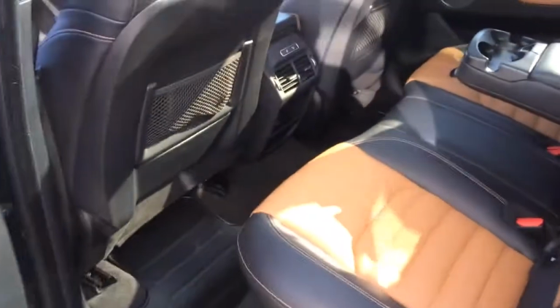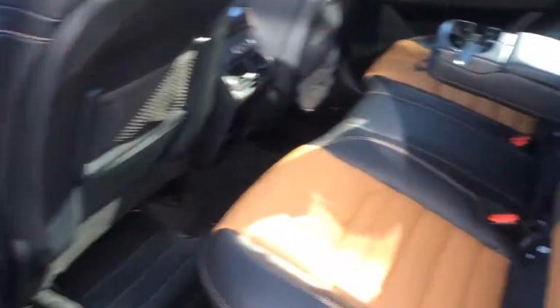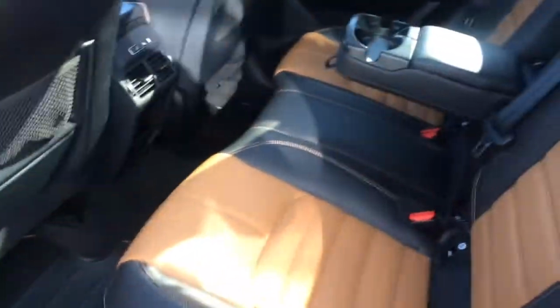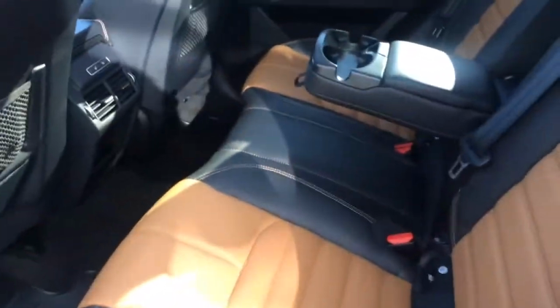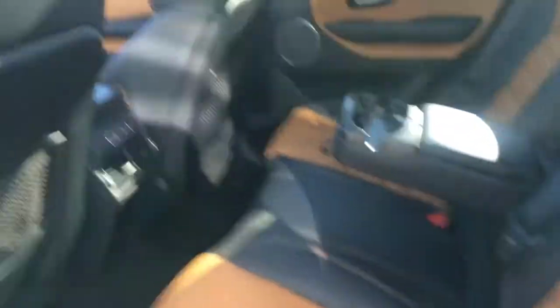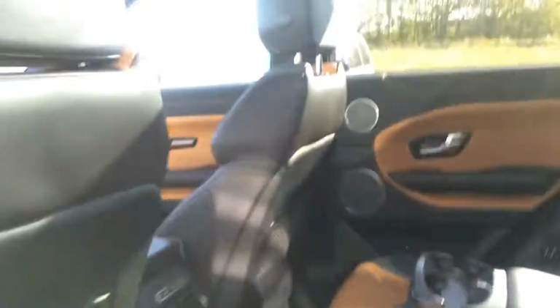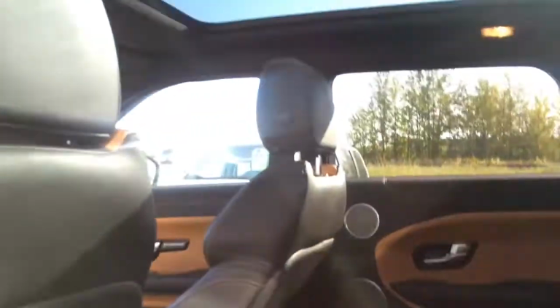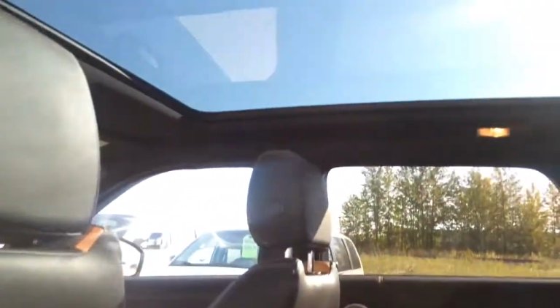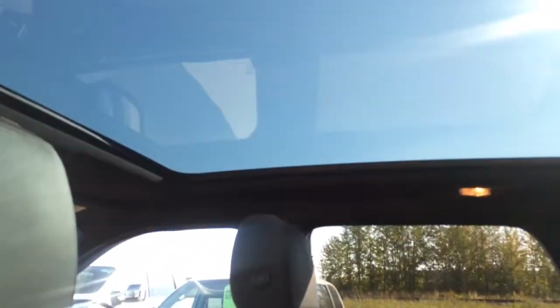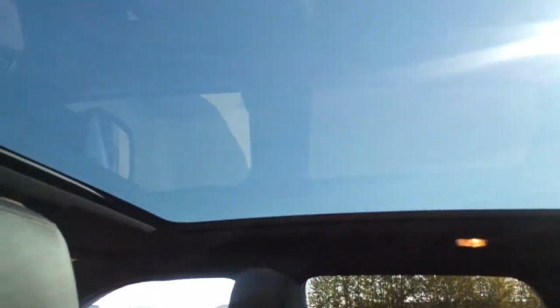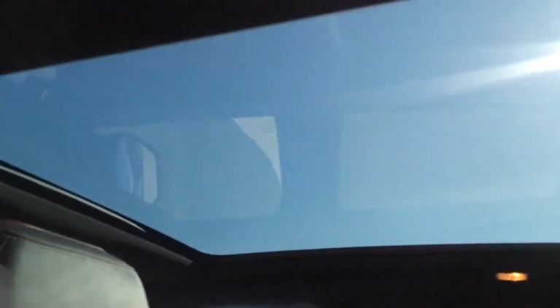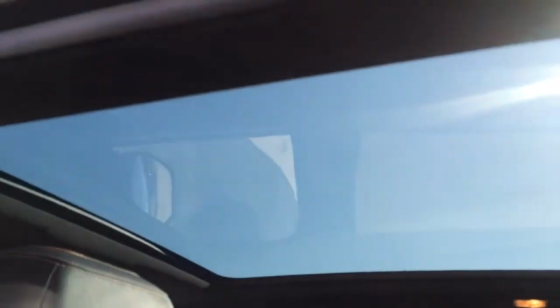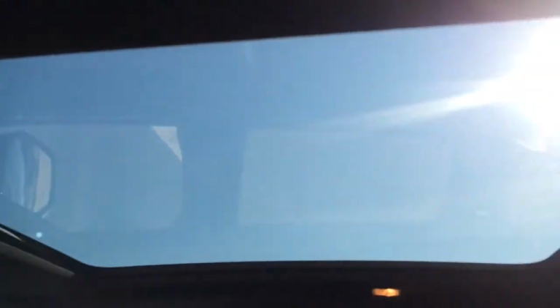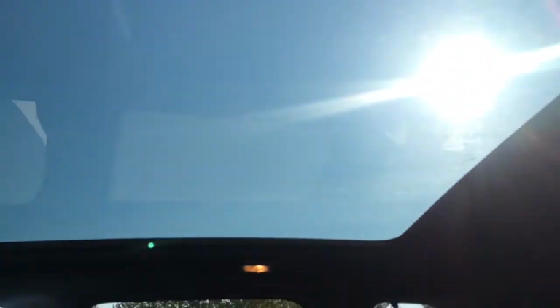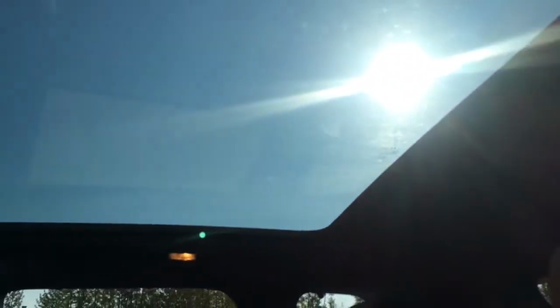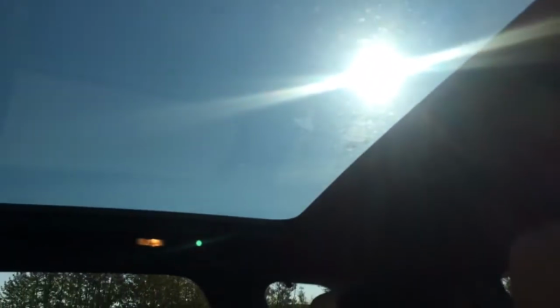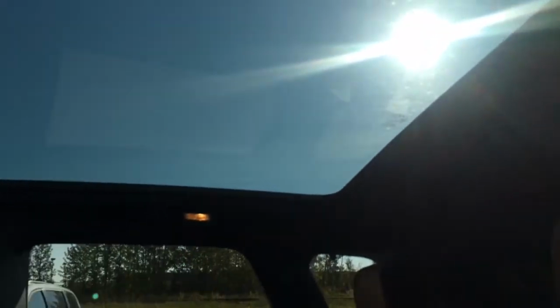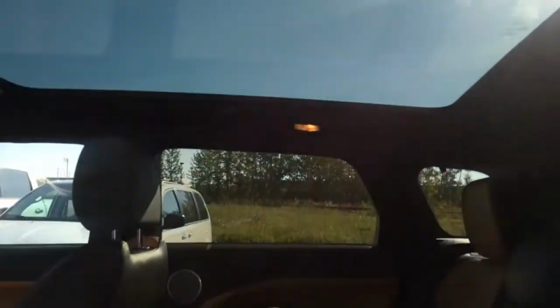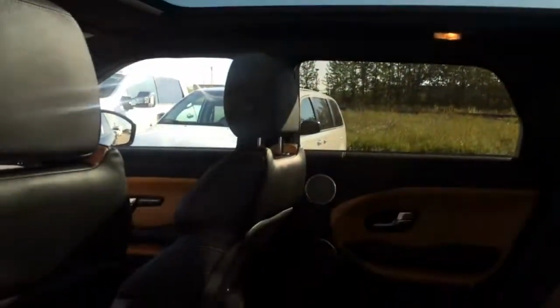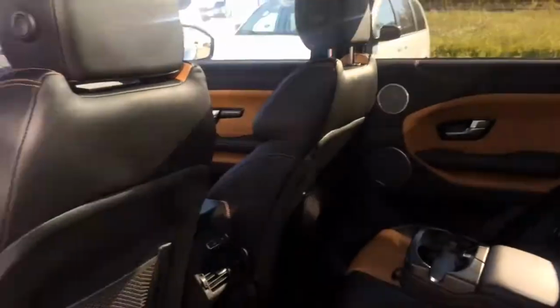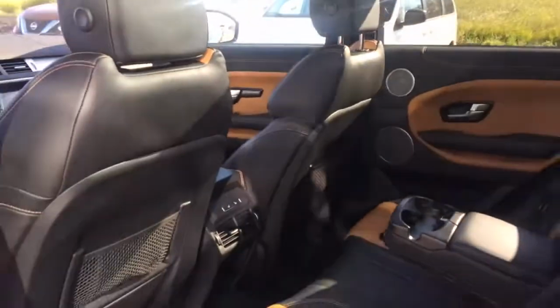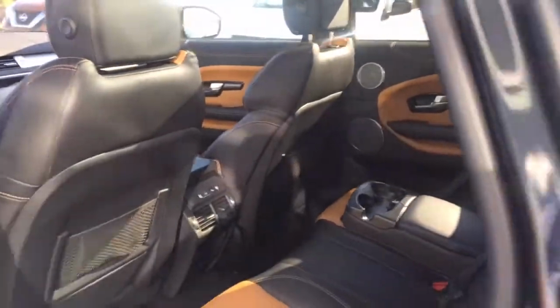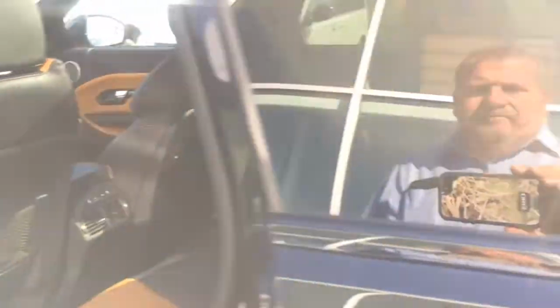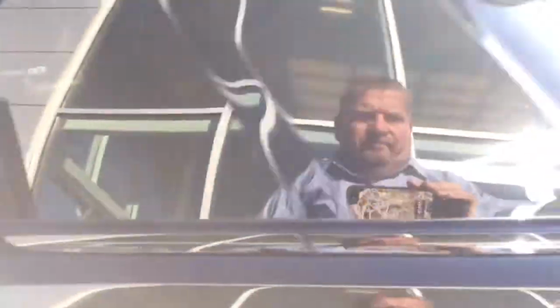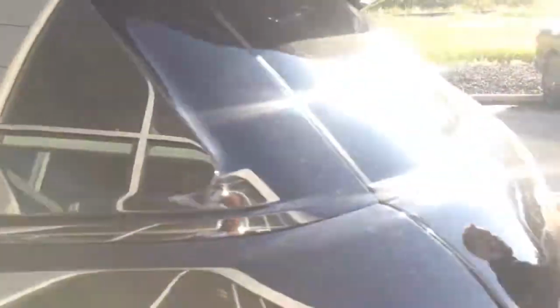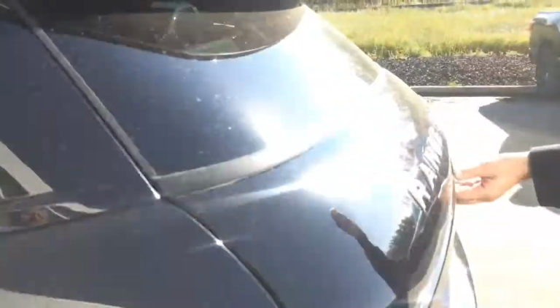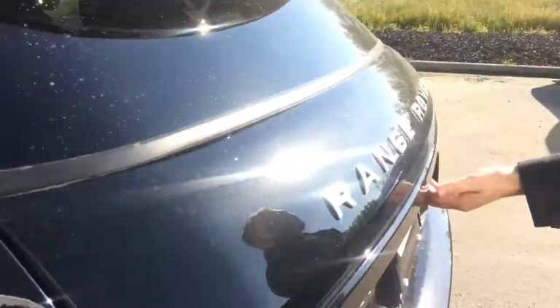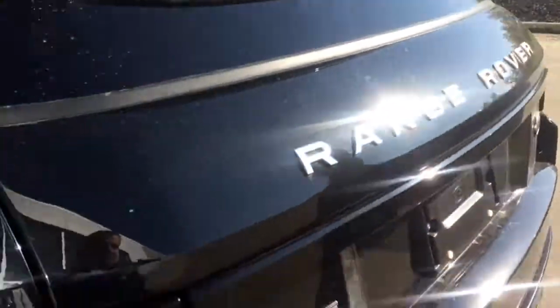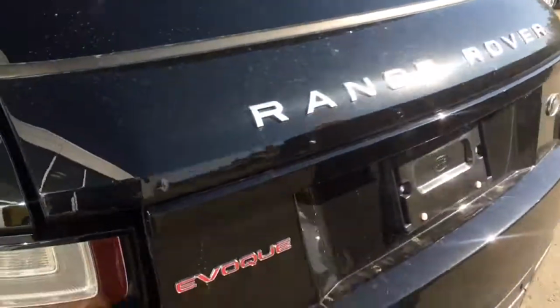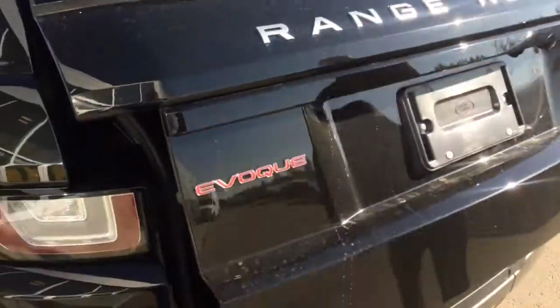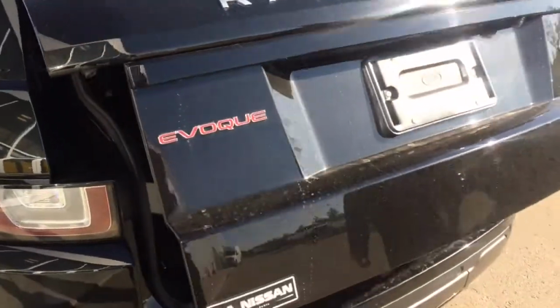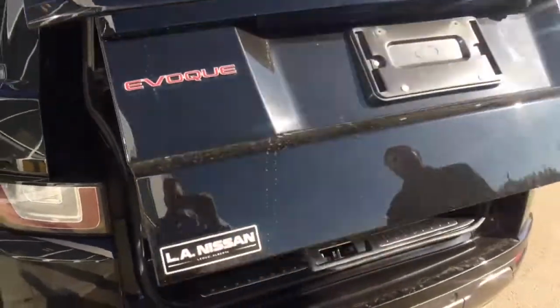You've got a whole panoramic sunroof all the way to the back, and you do have a shade that will cover that up if it gets too bright for you. Coming around the back, there's an automatic liftgate.